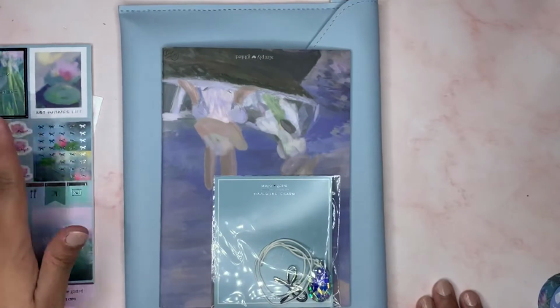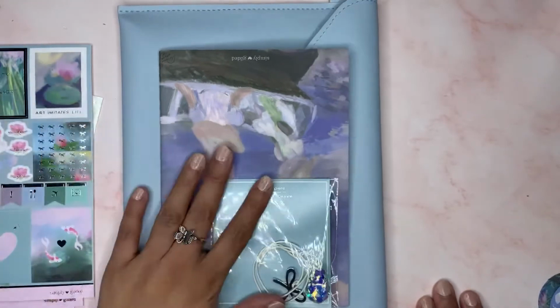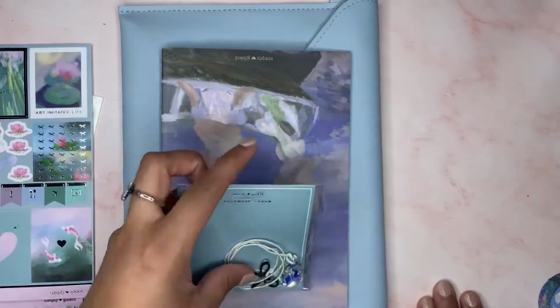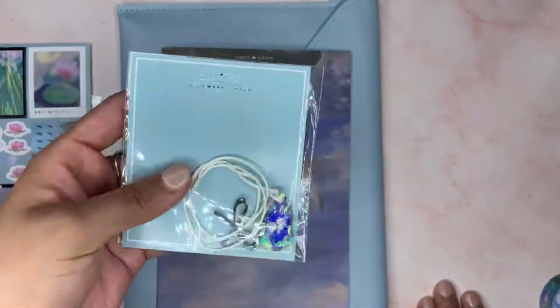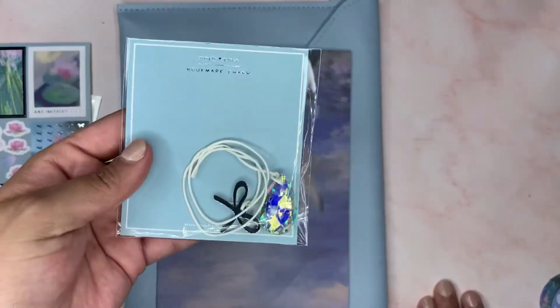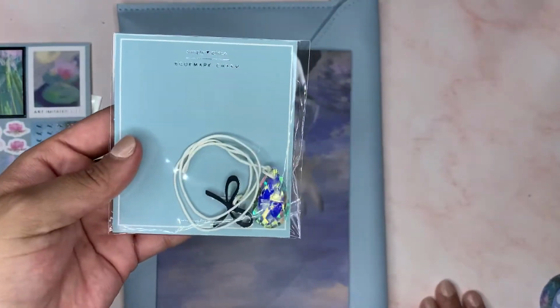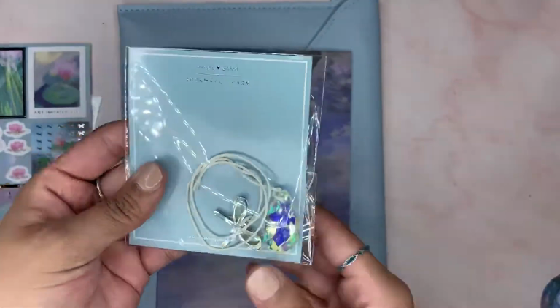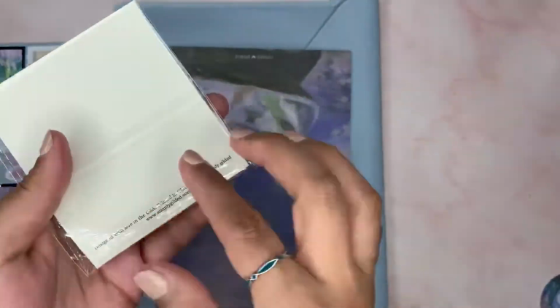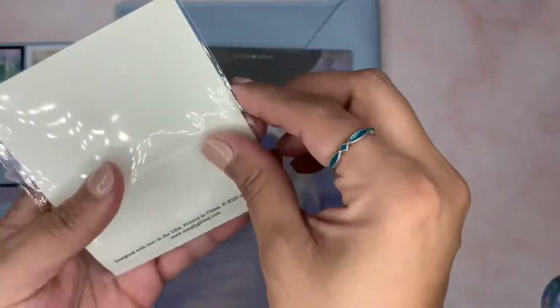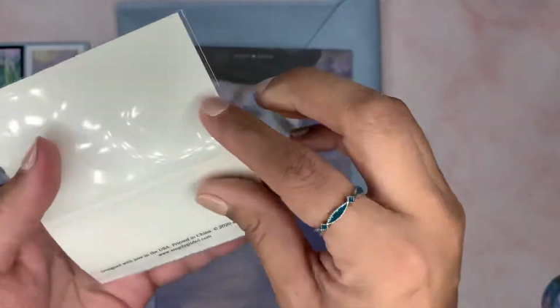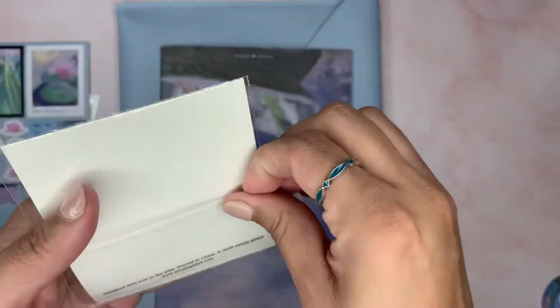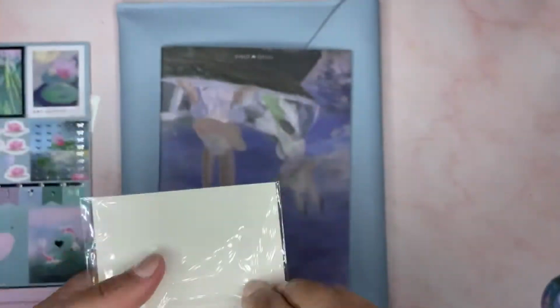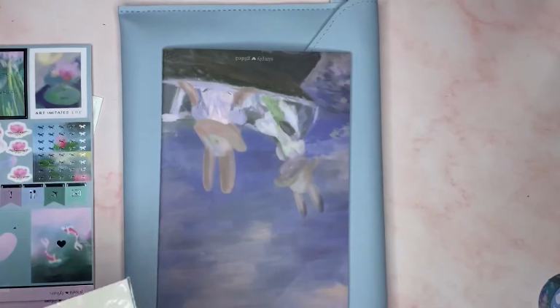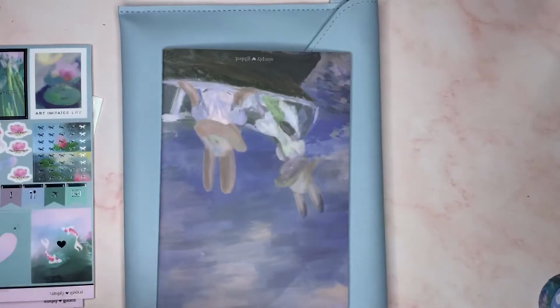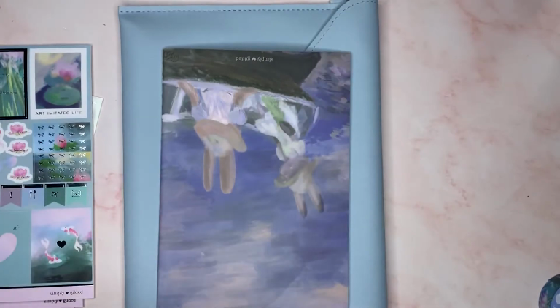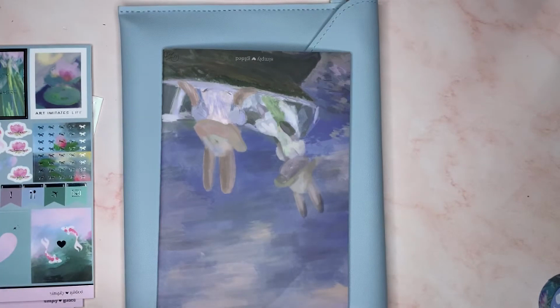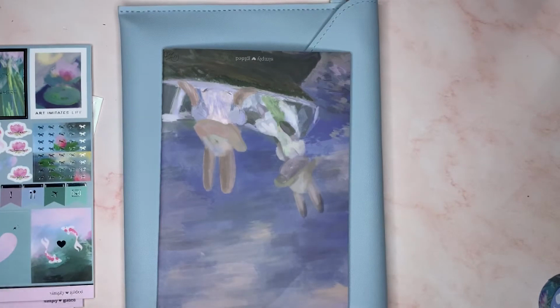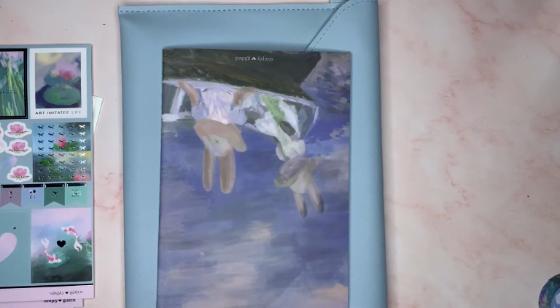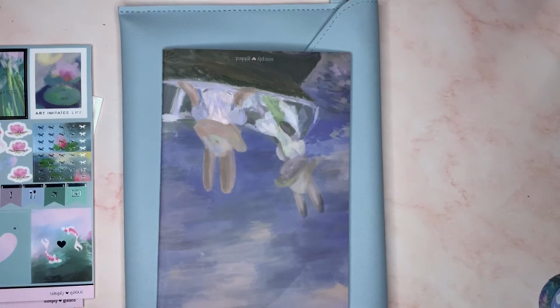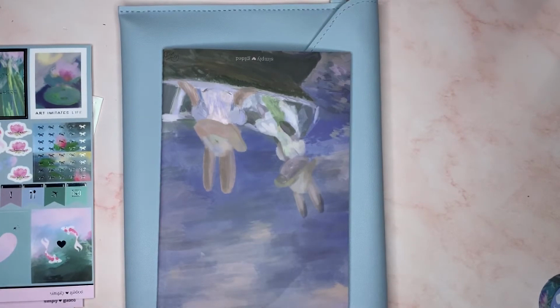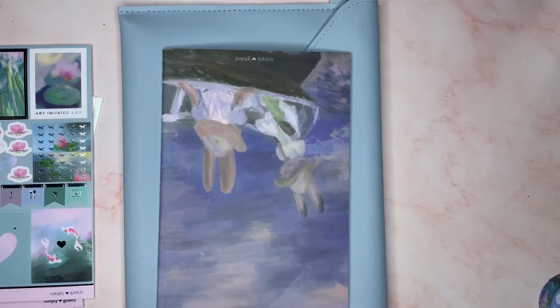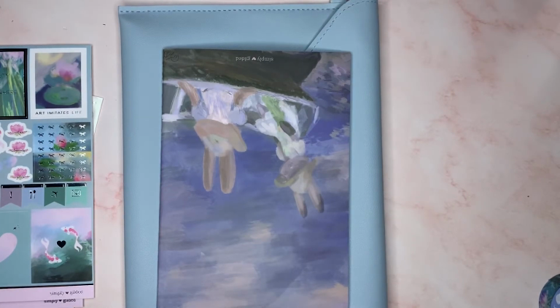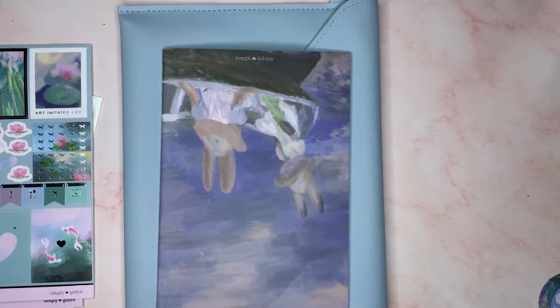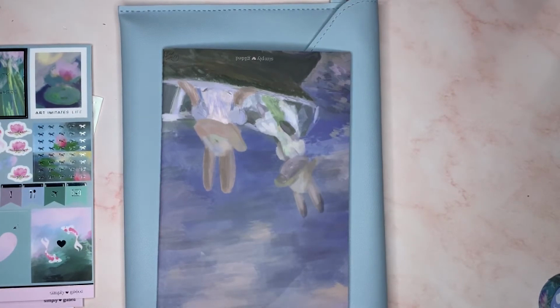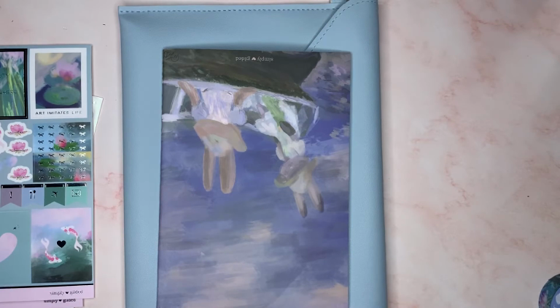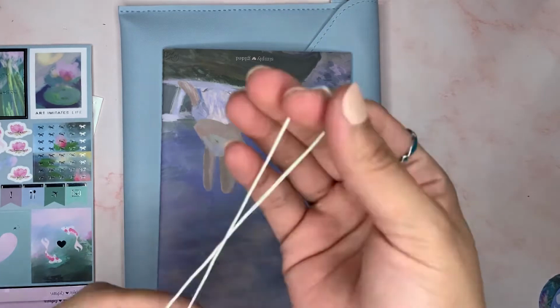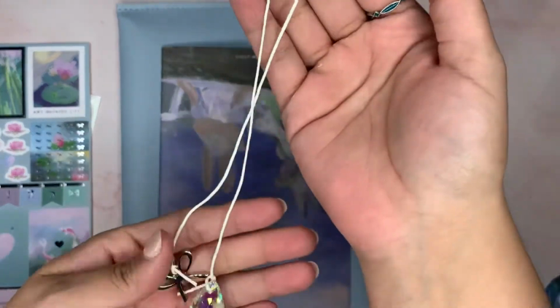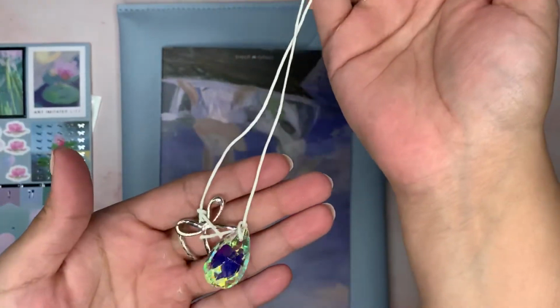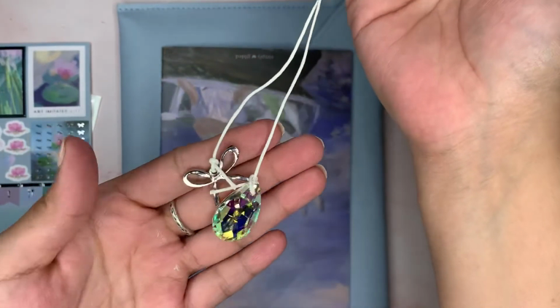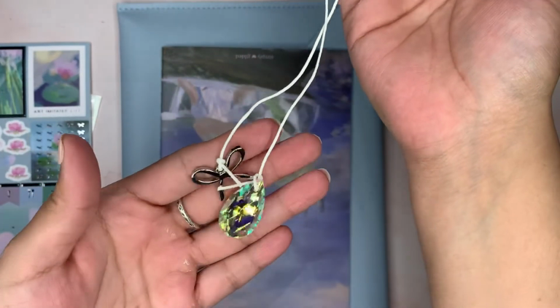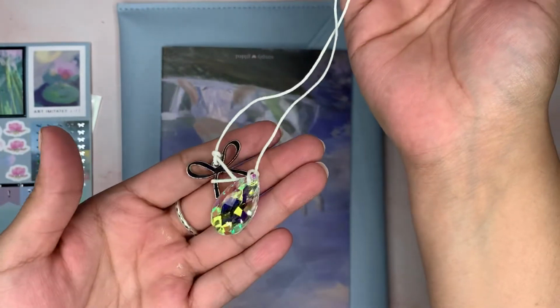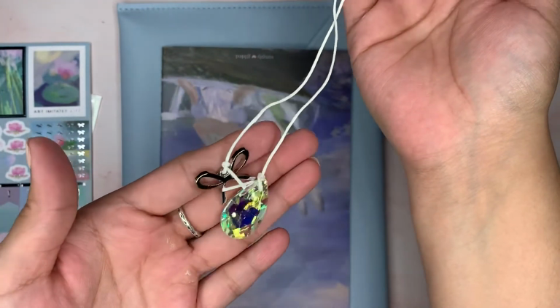And then you get the sparkling bookmark. This is the only thing I didn't take out of the package. I'm excited for this one because it's my first bookmark from Simply Gilded. Look how pretty that is!